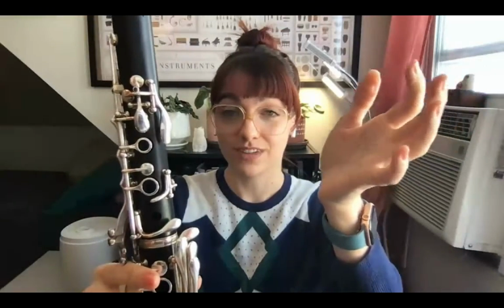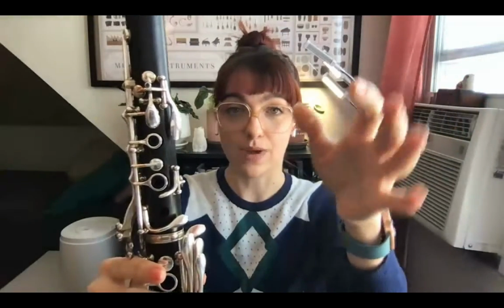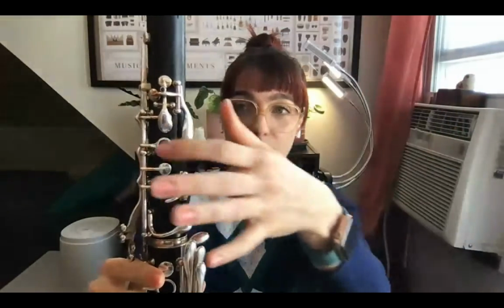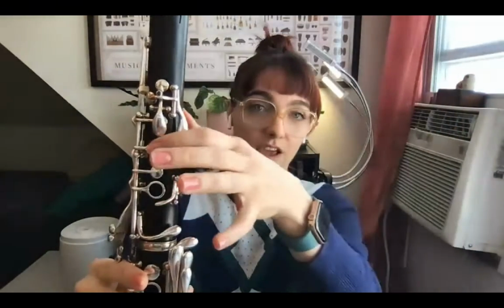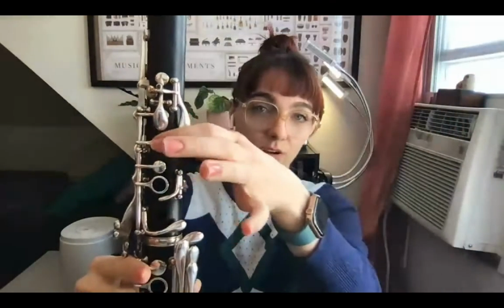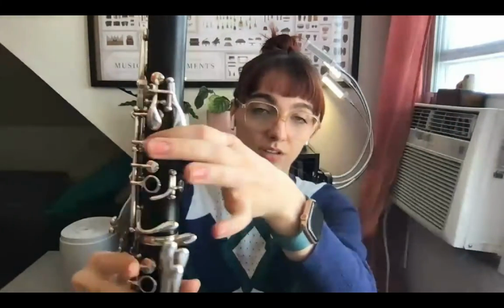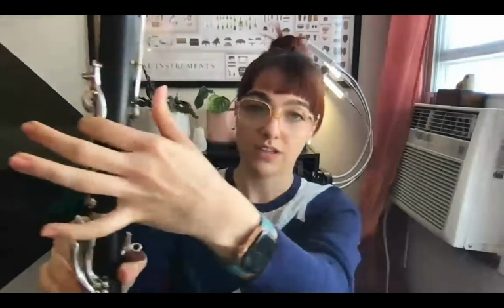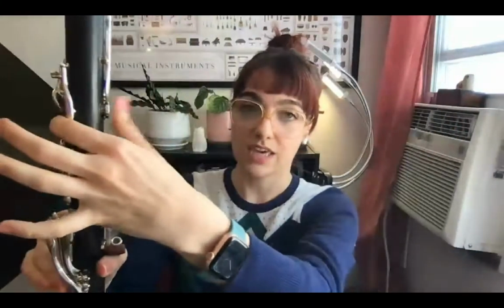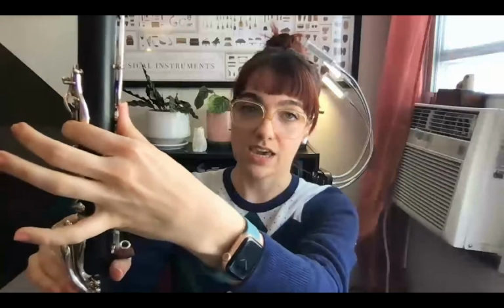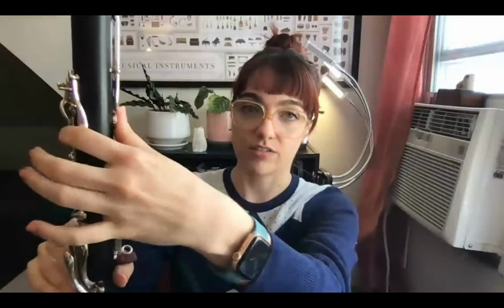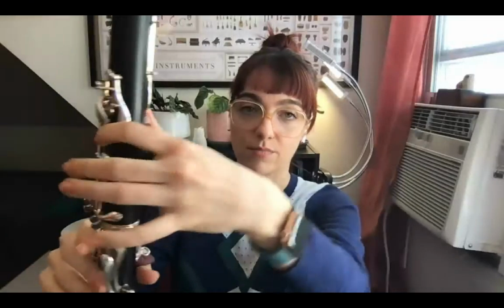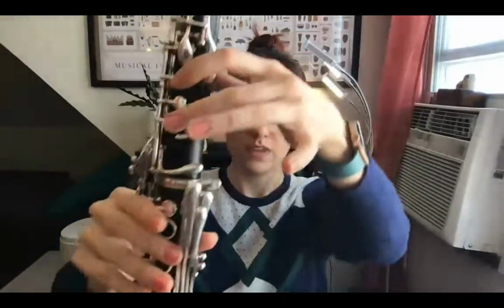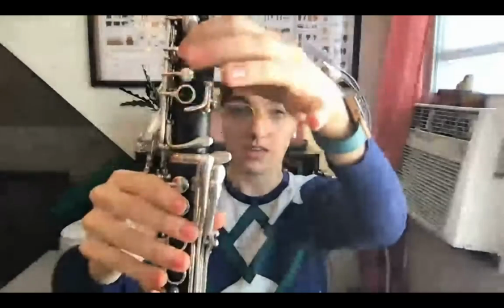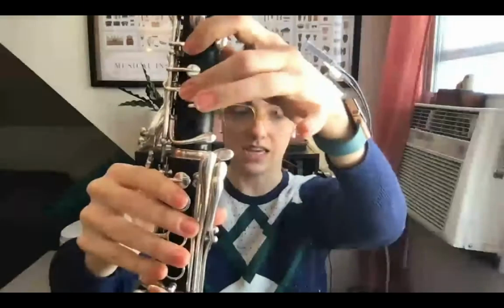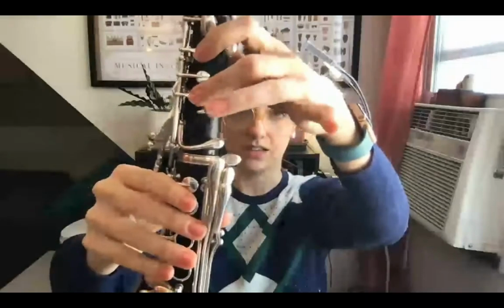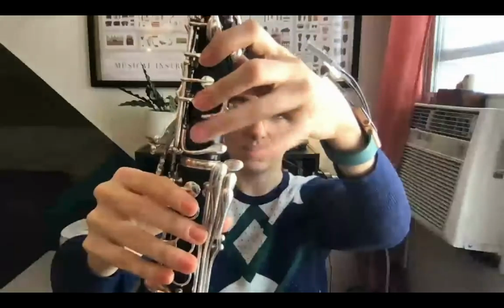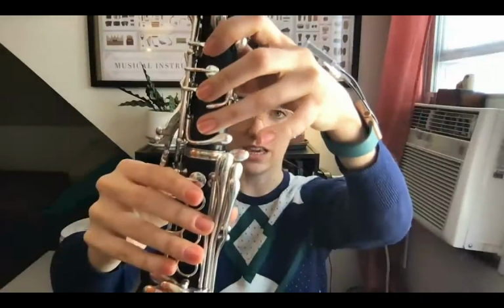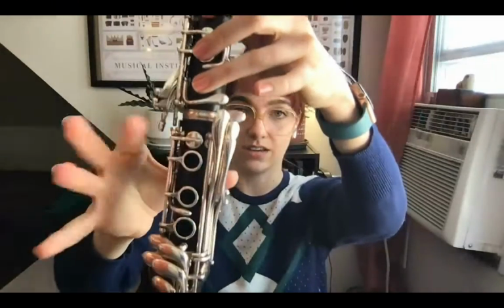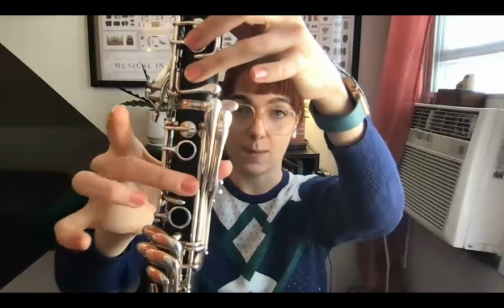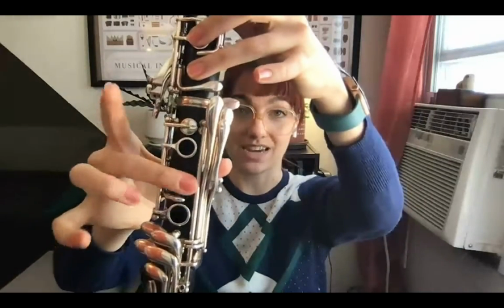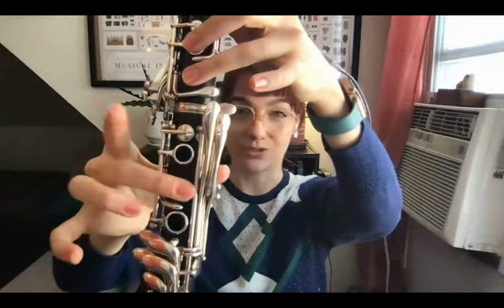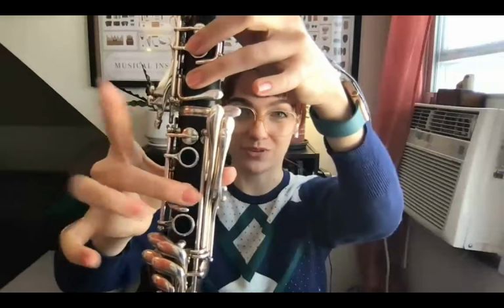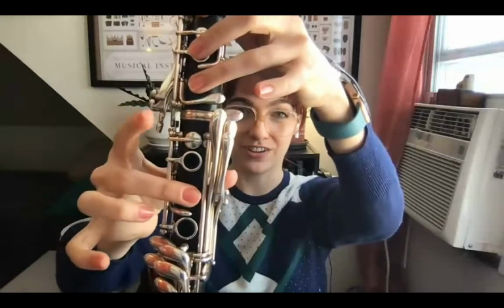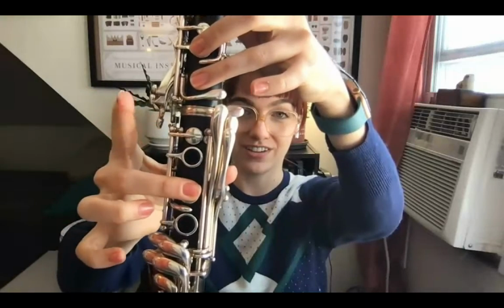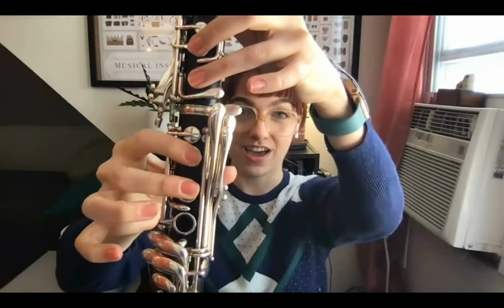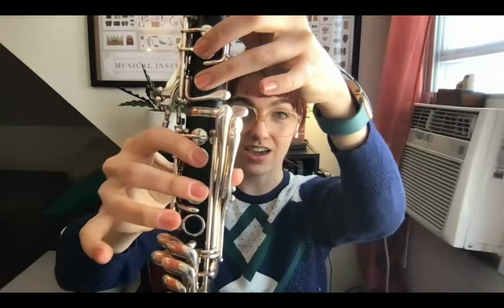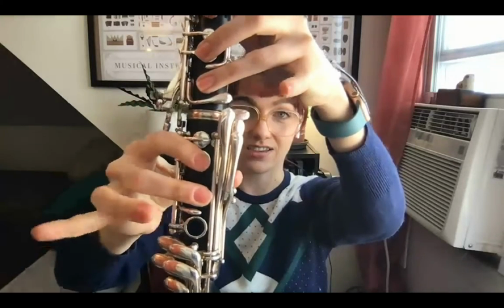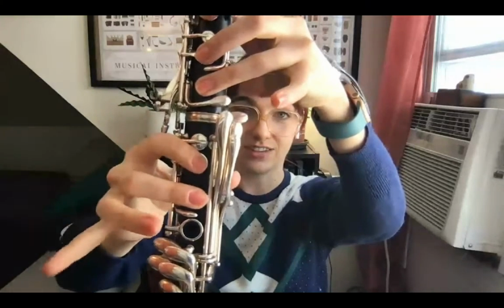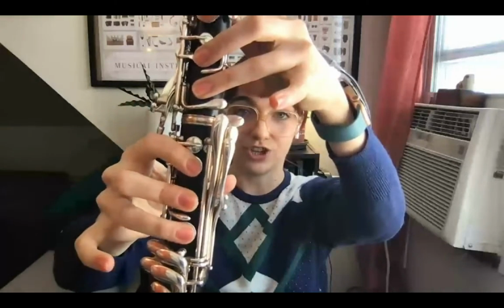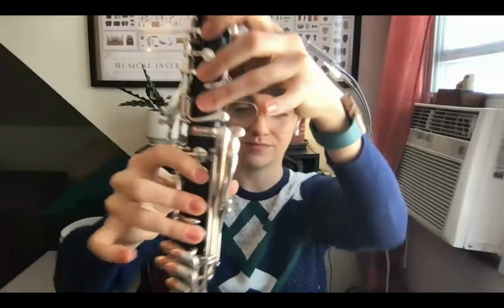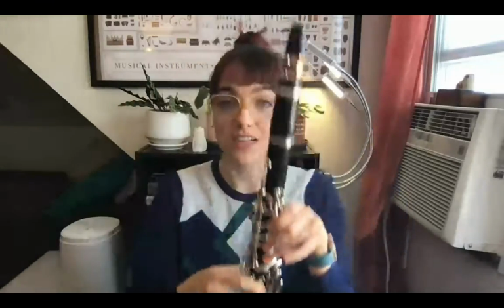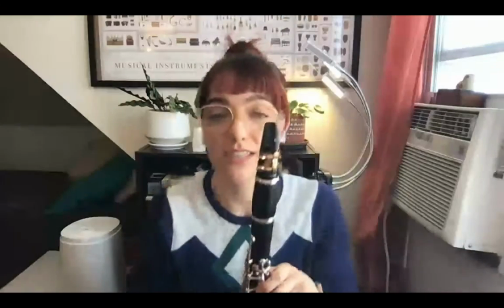Then back down is F sharp, E — add the thumb — D, C, B natural, middle finger, A, G. Sounds like this.